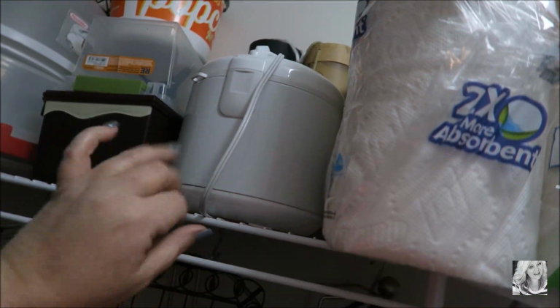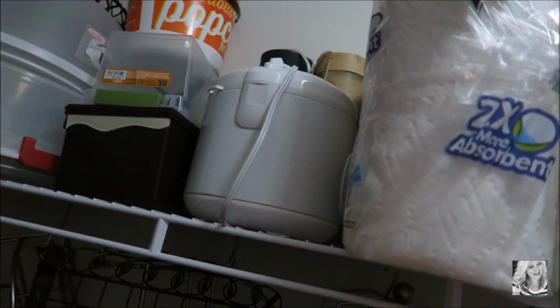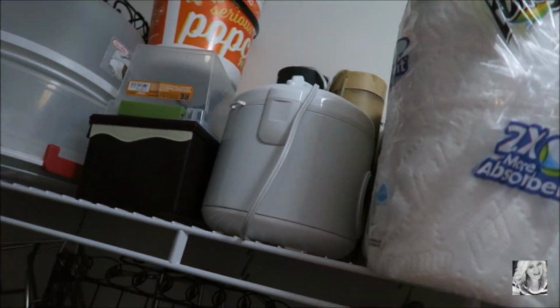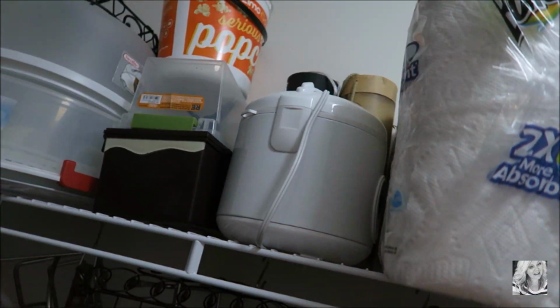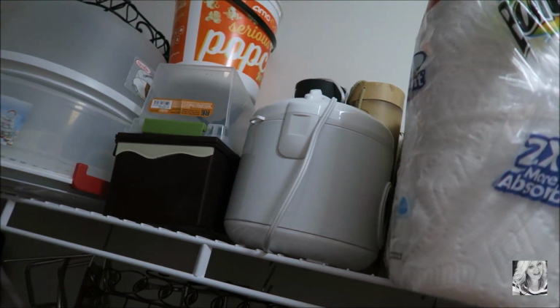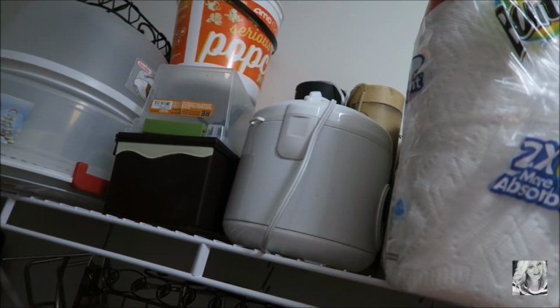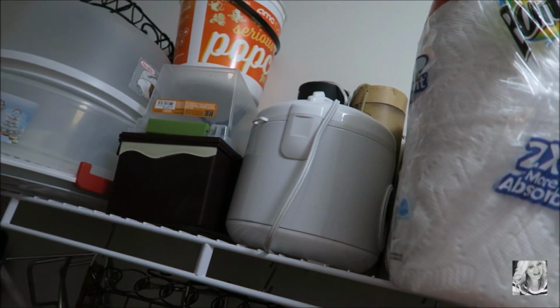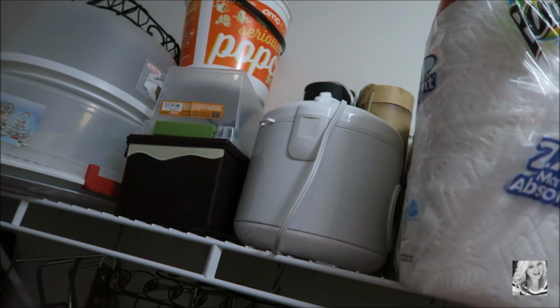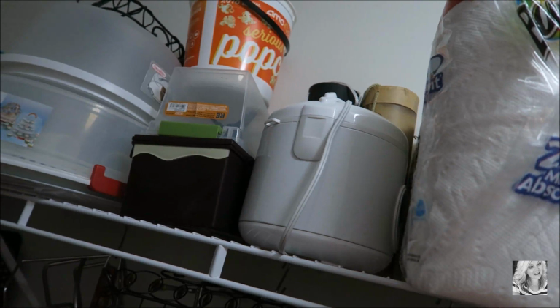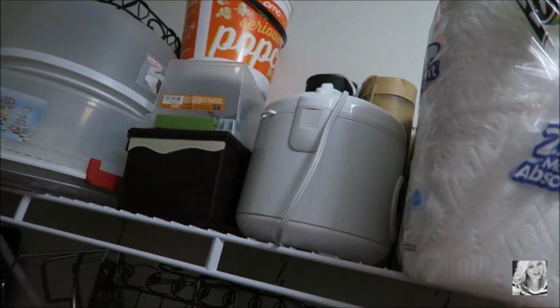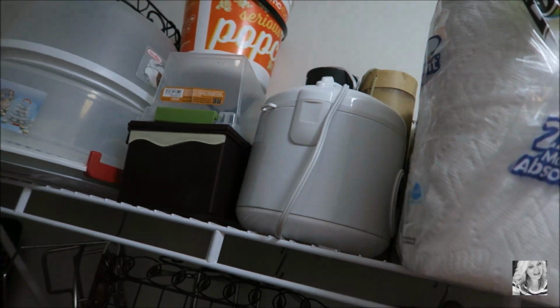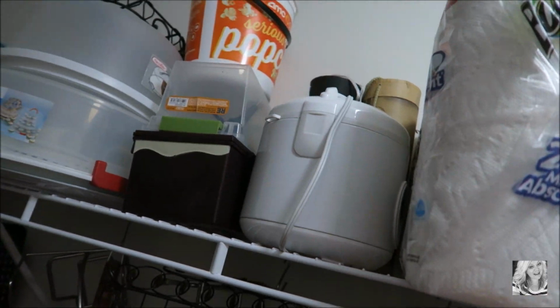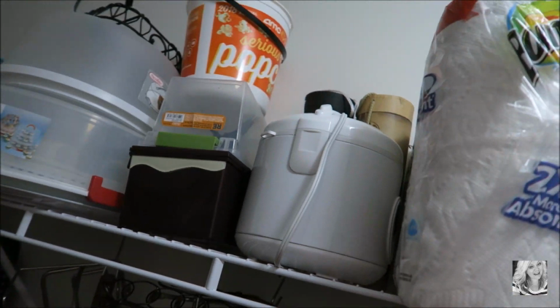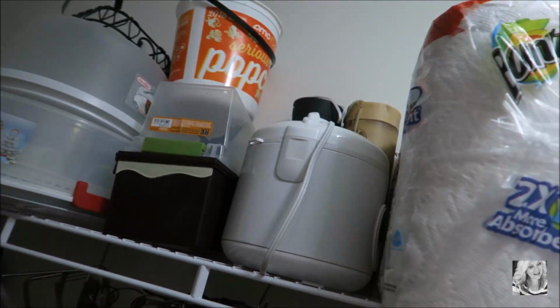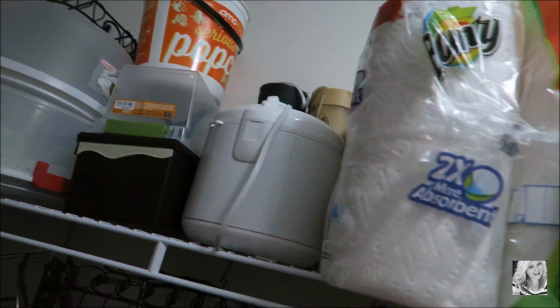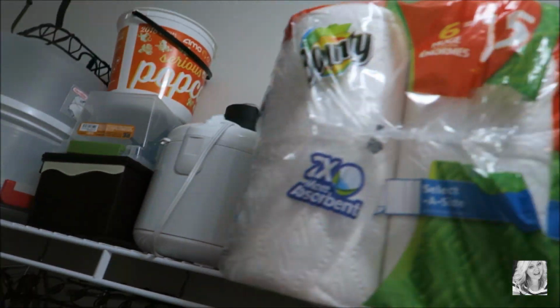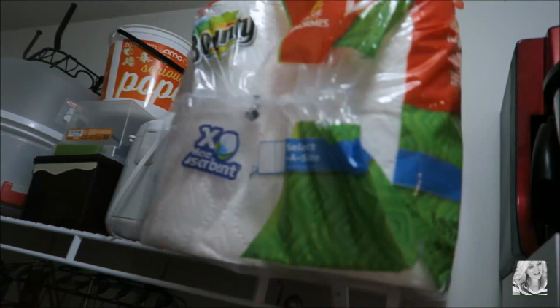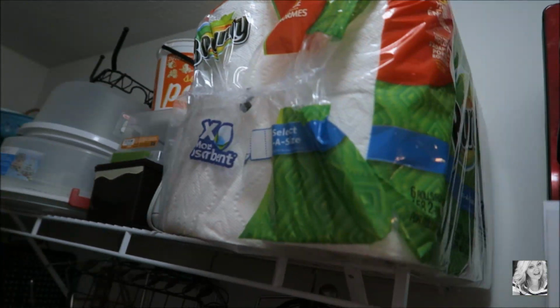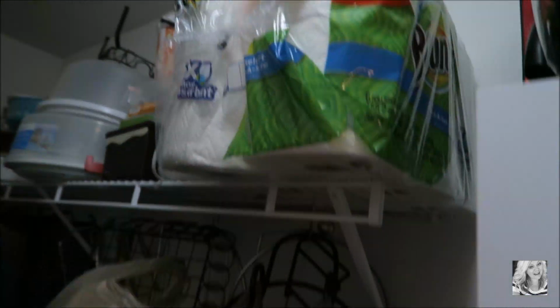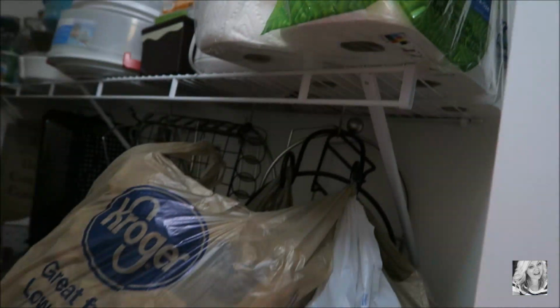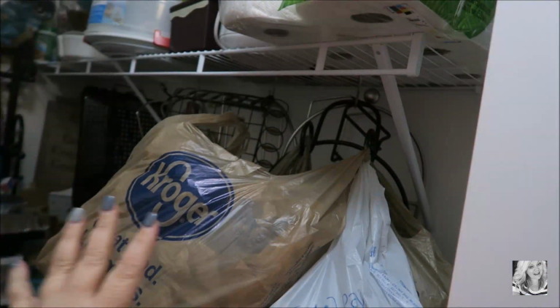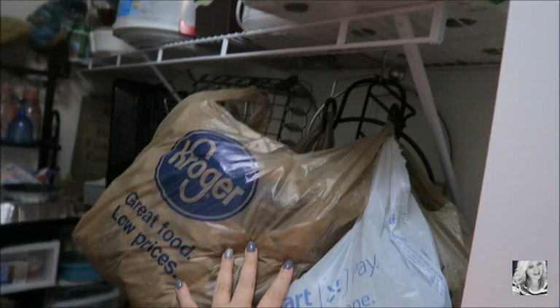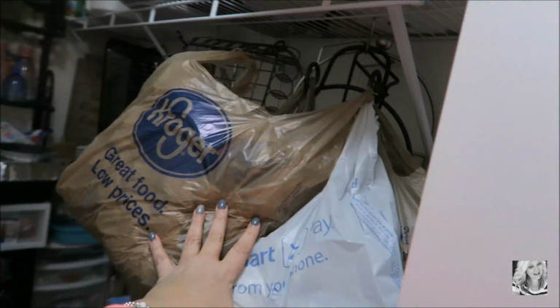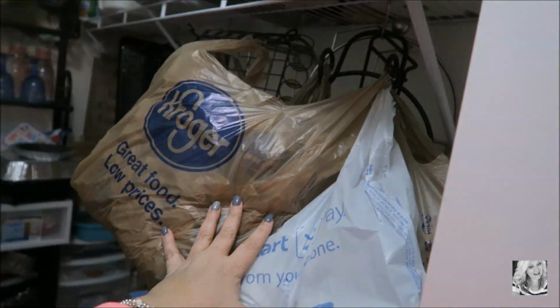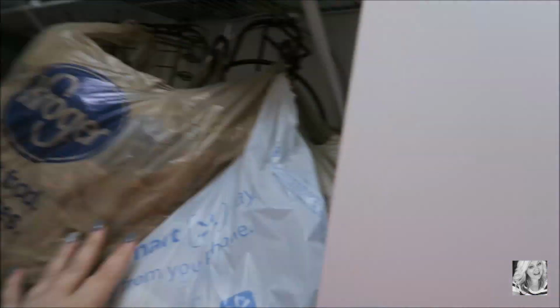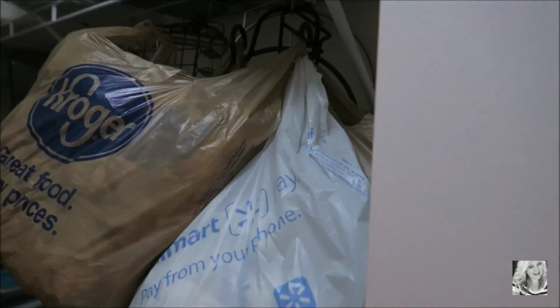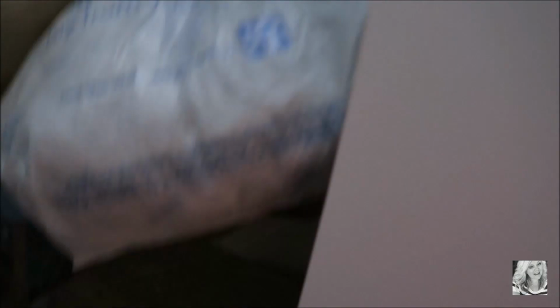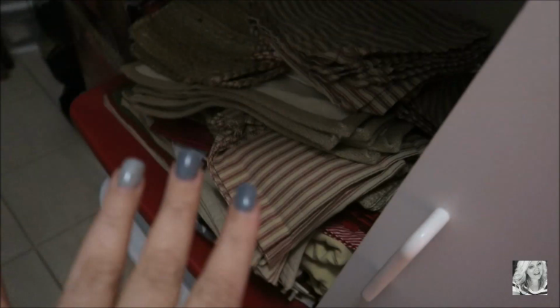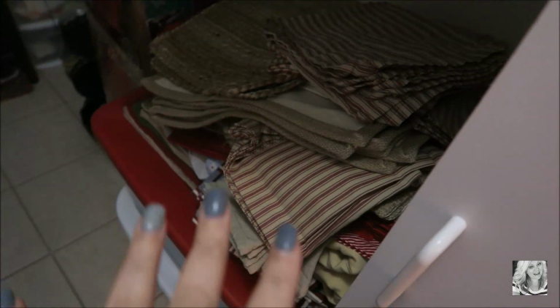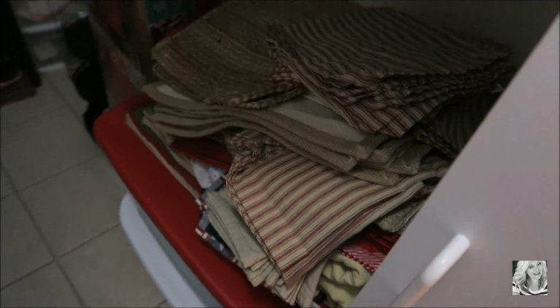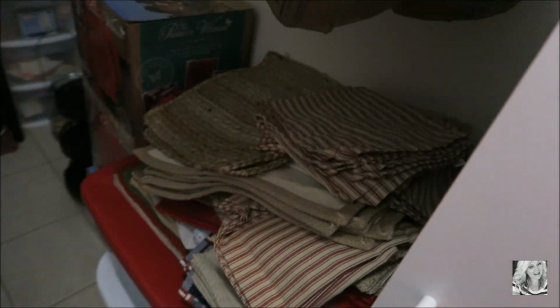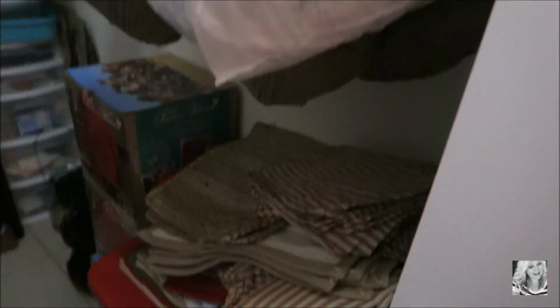My steamer is in here, along with paper towels and extra bags.